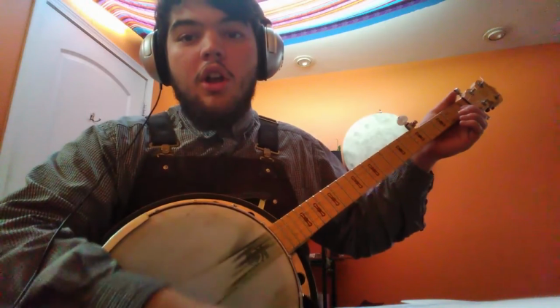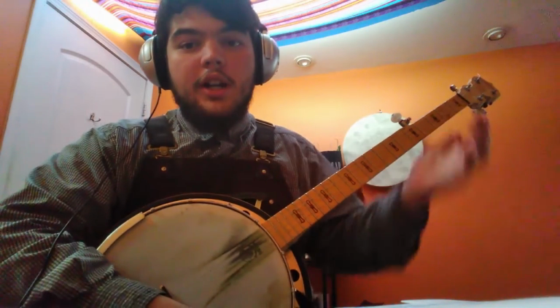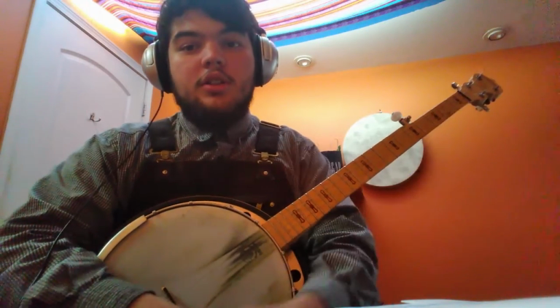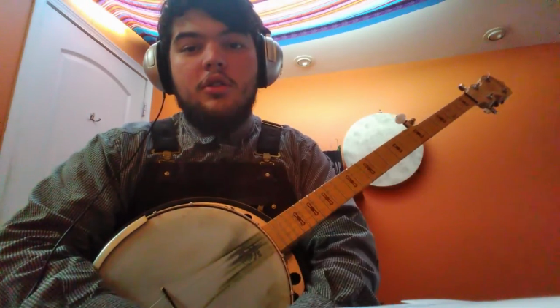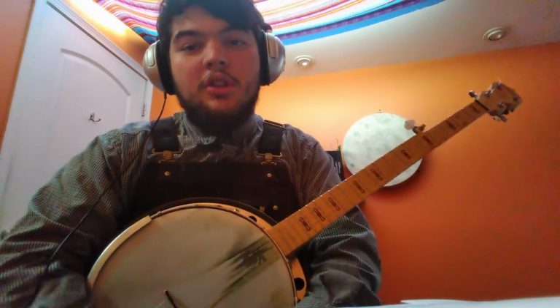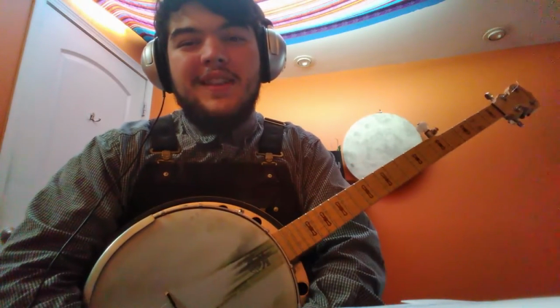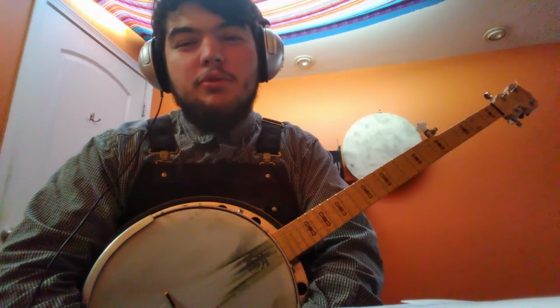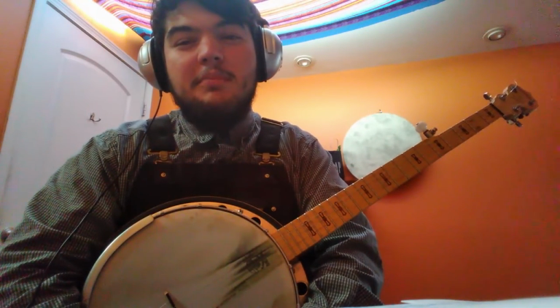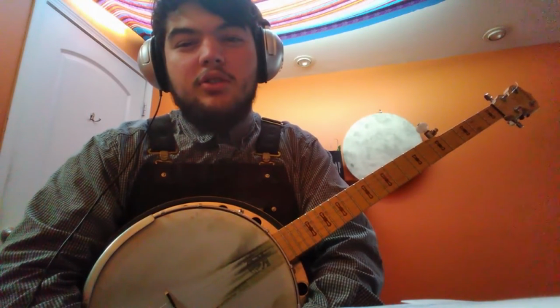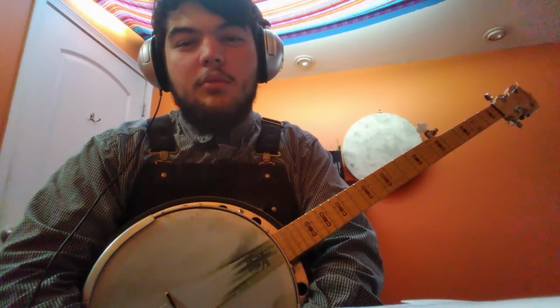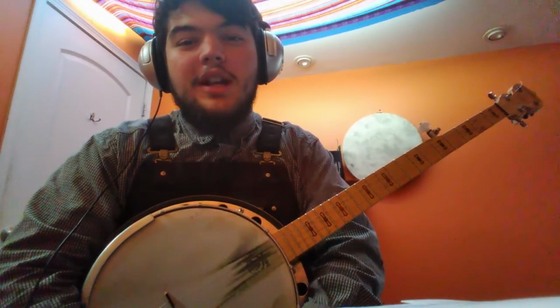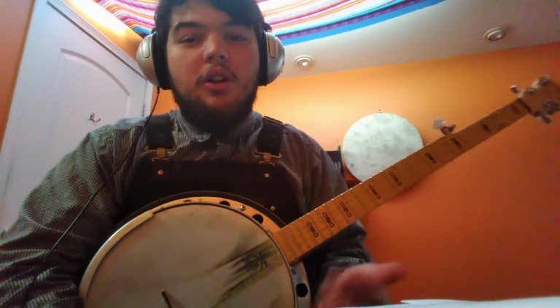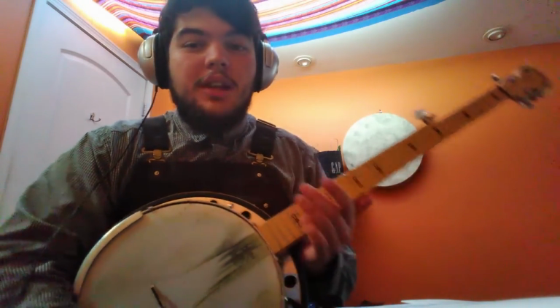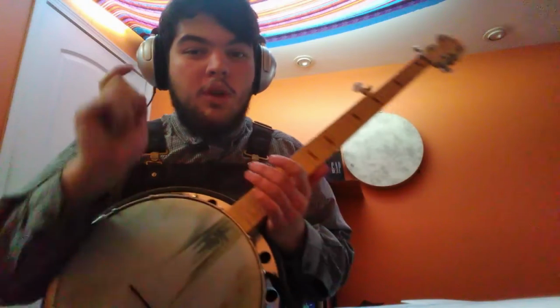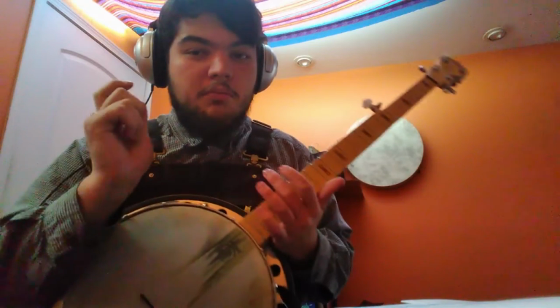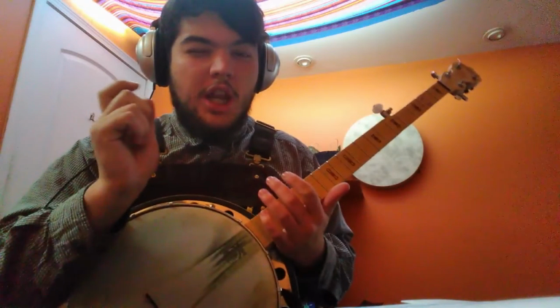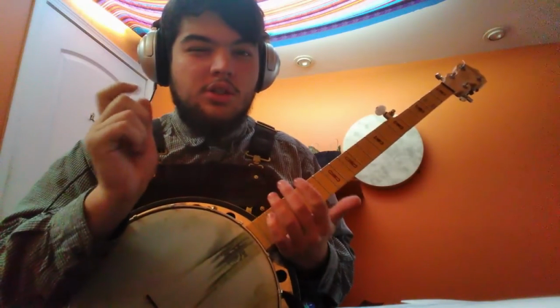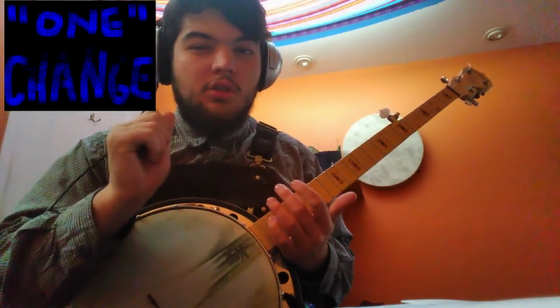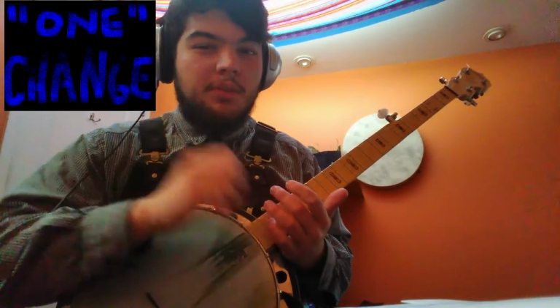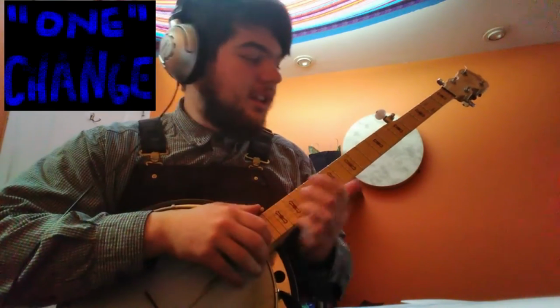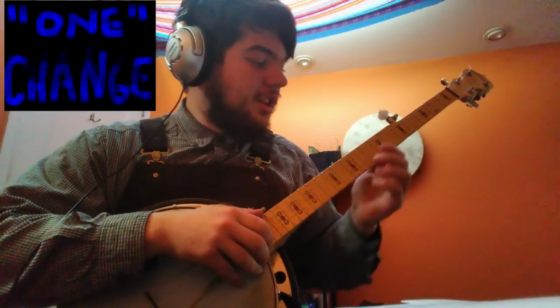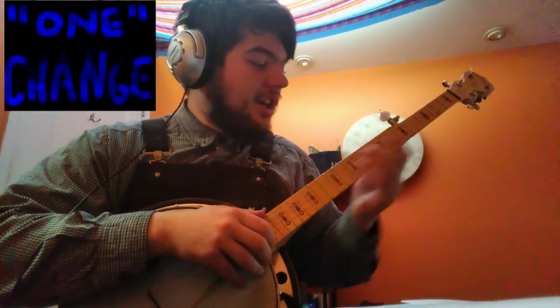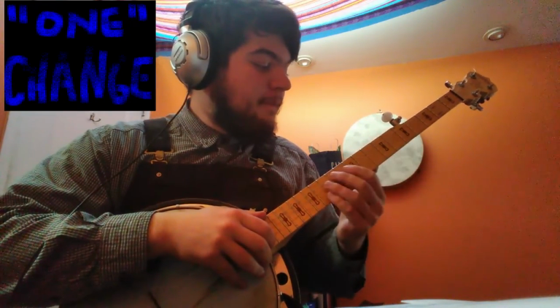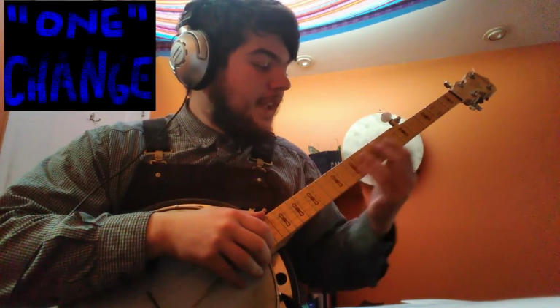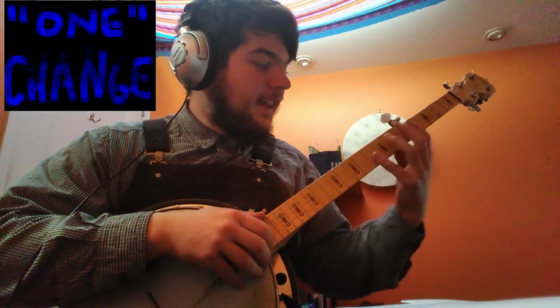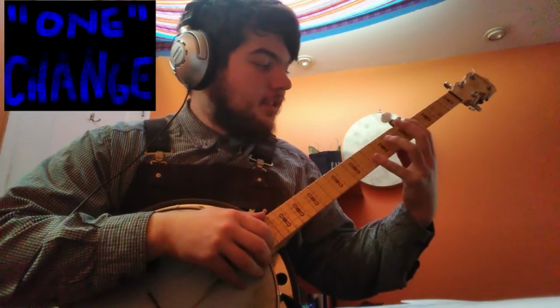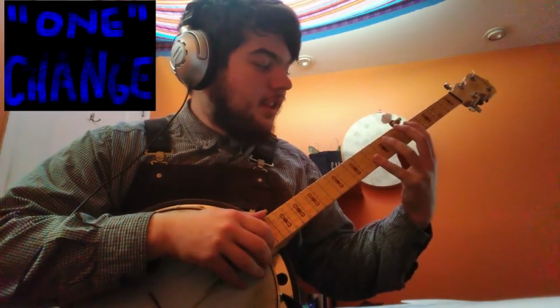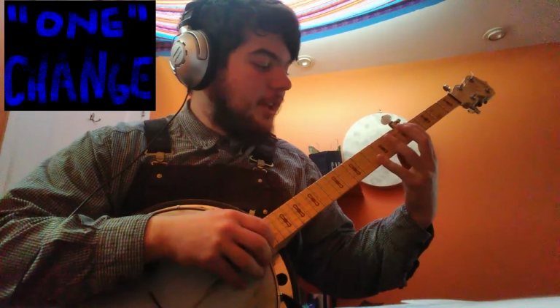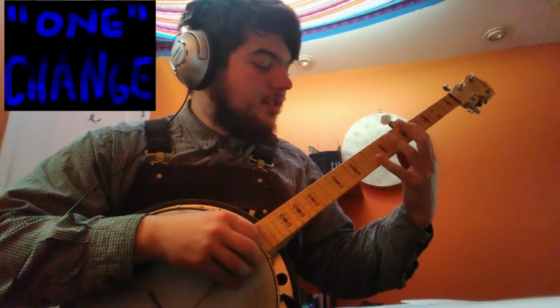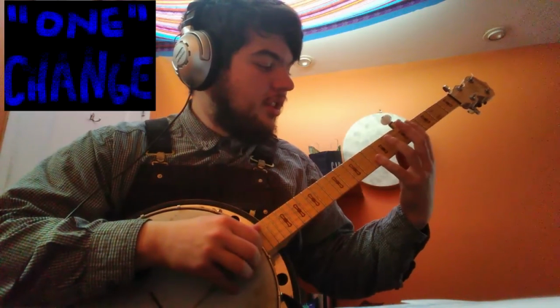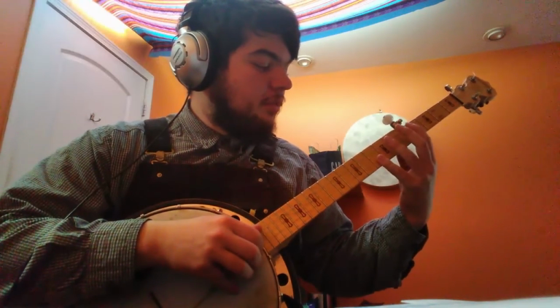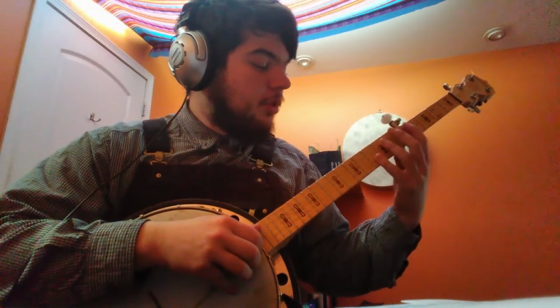All right, so let me know if you think the timing was any better on that one. I also made one change to the way I'm playing it at the sort of the climax when I'm going...